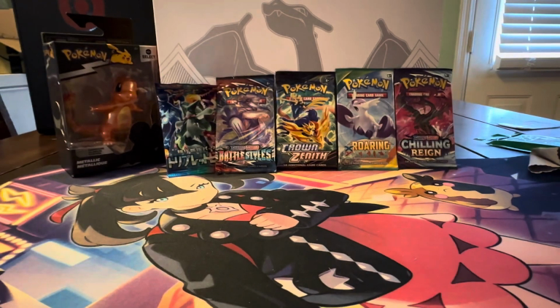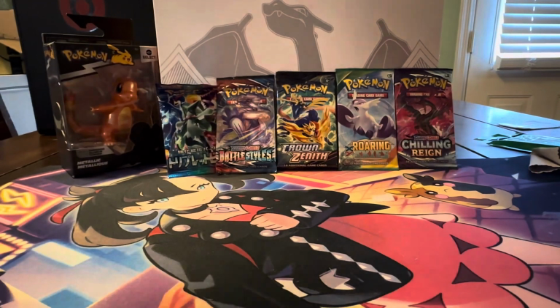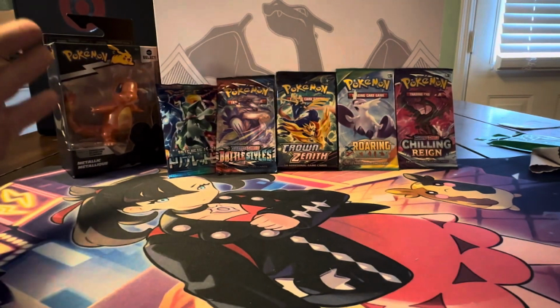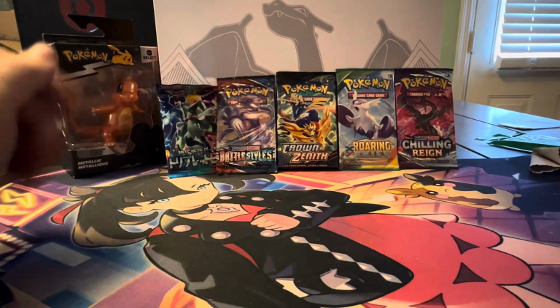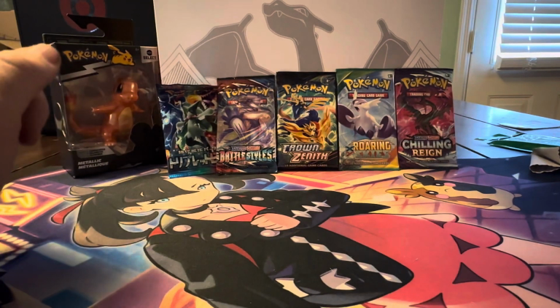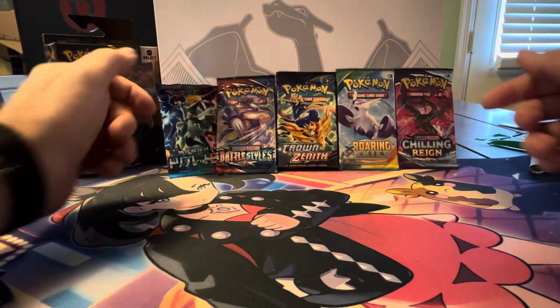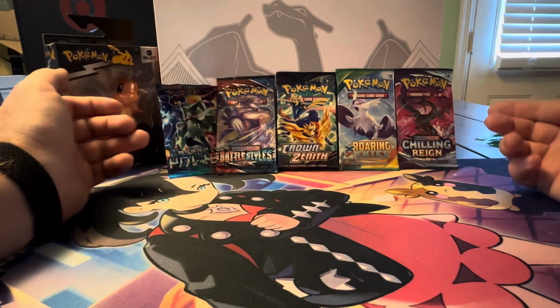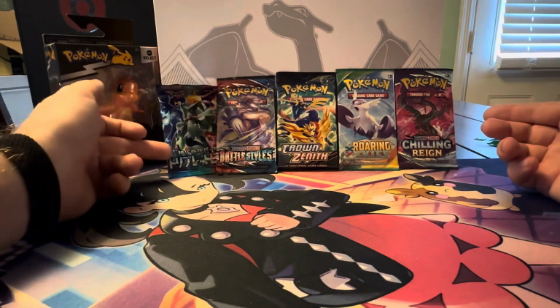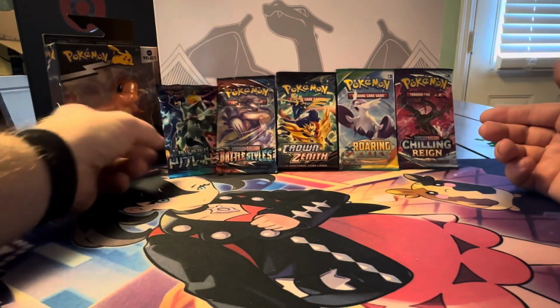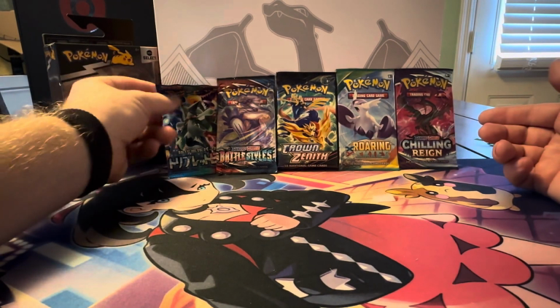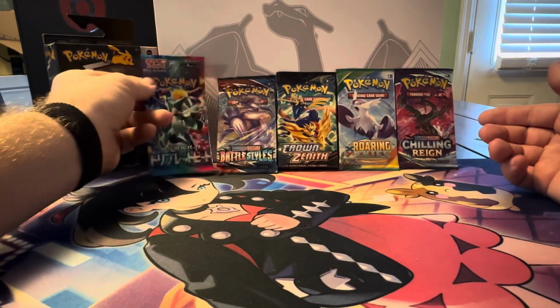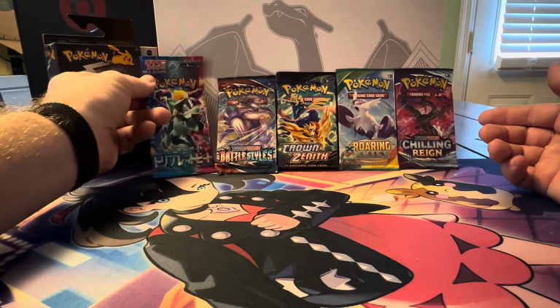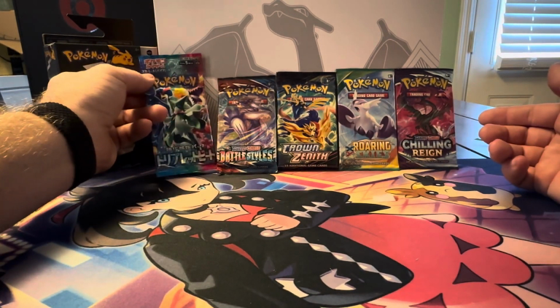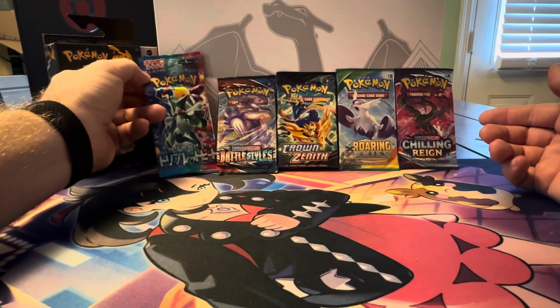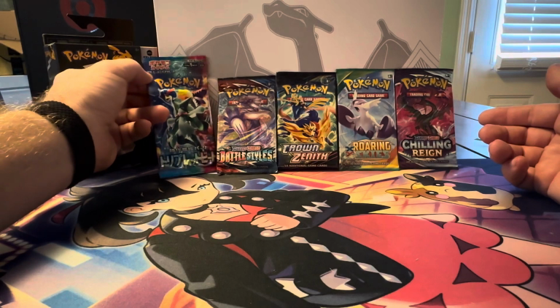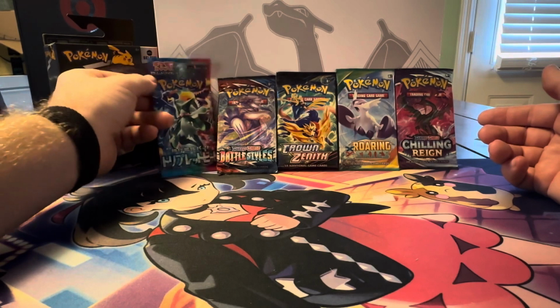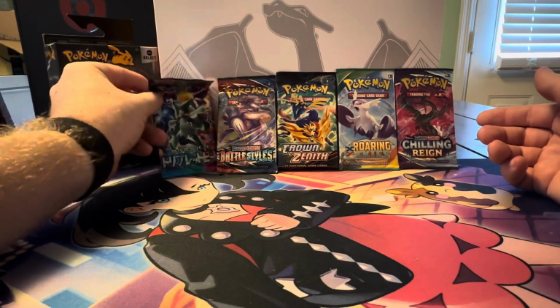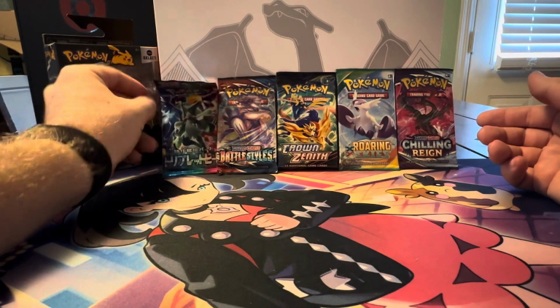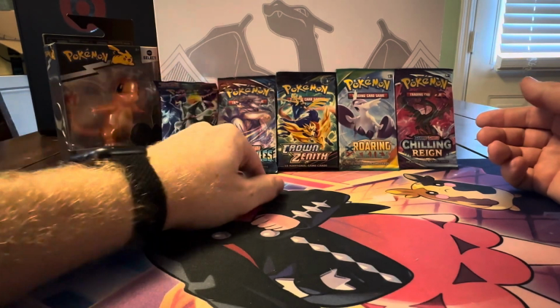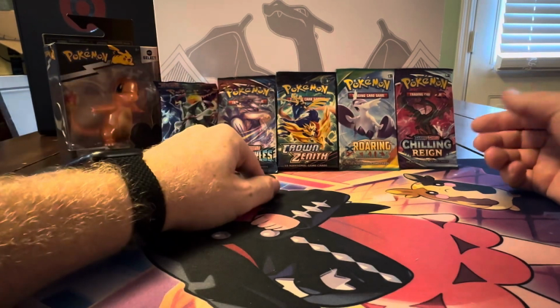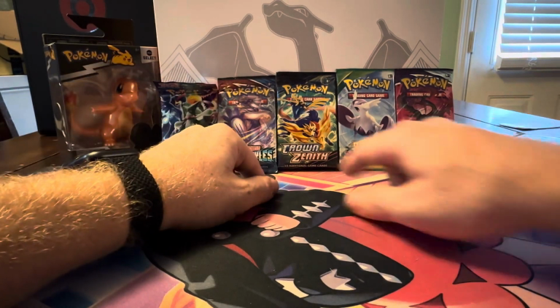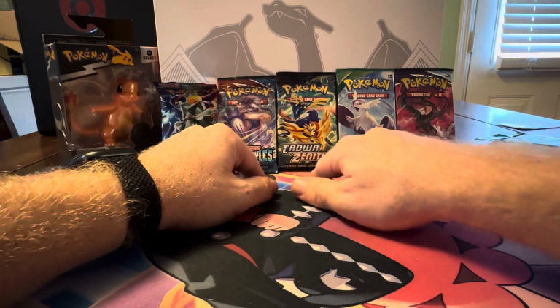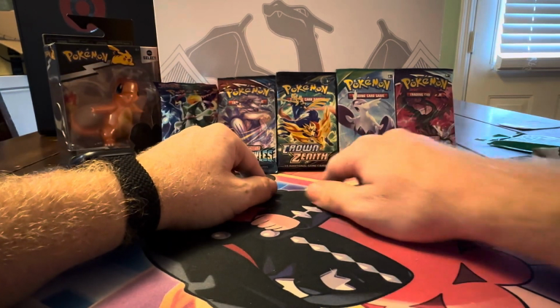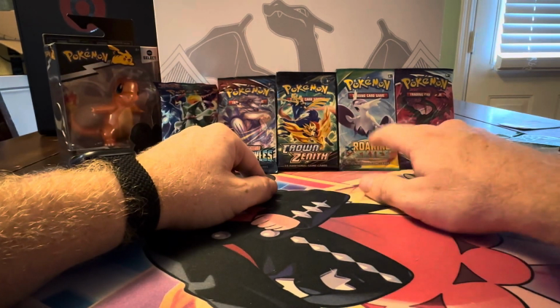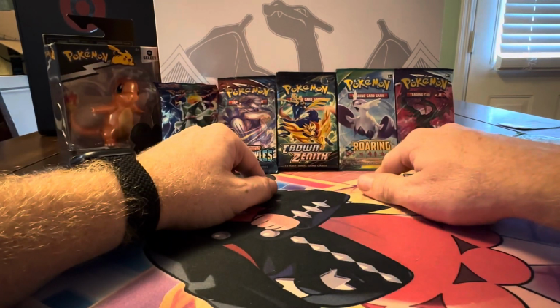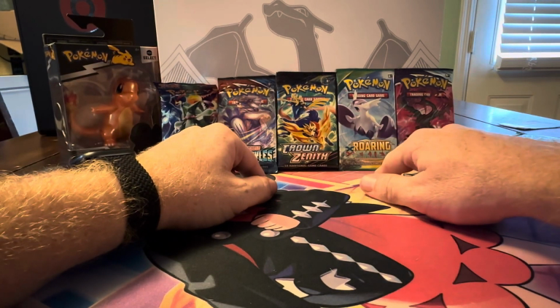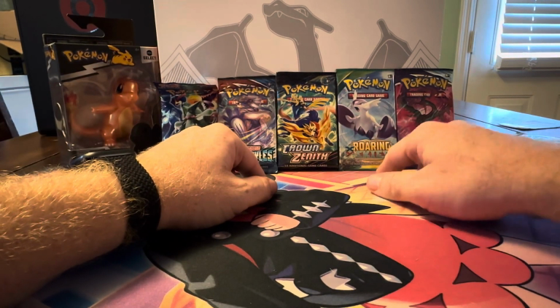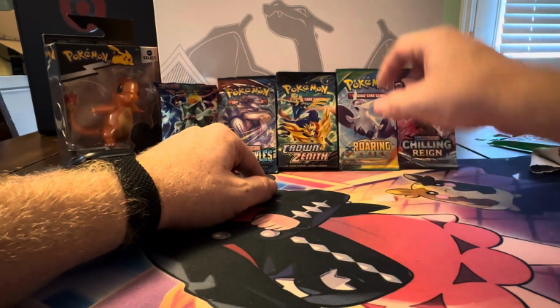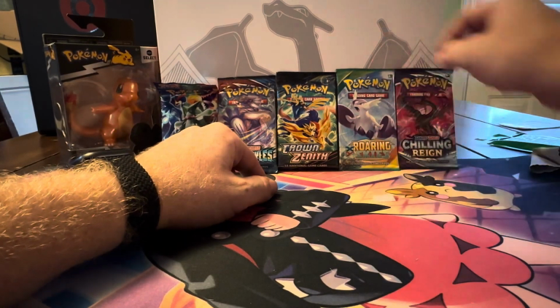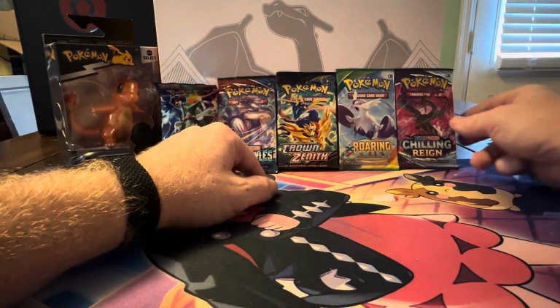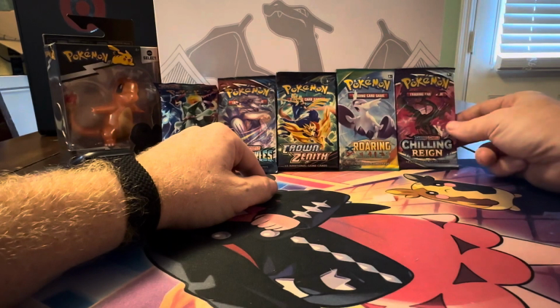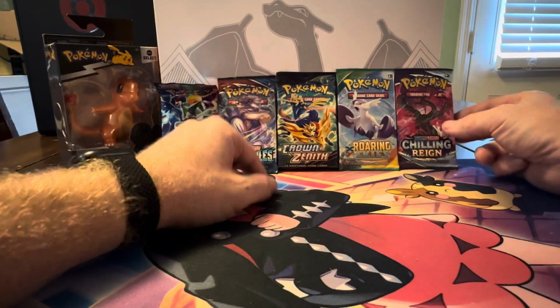So out of that mystery pack, we got Japanese Pau Dea, Battle Styles, Crown Zenith, XY Roaring Skies, and a Chilling Rain.